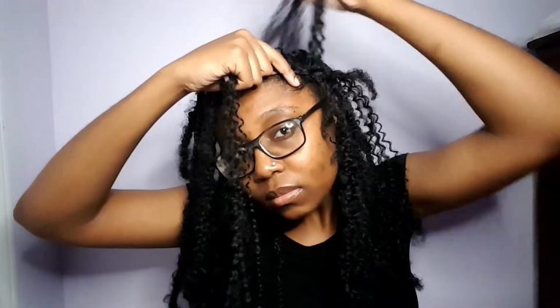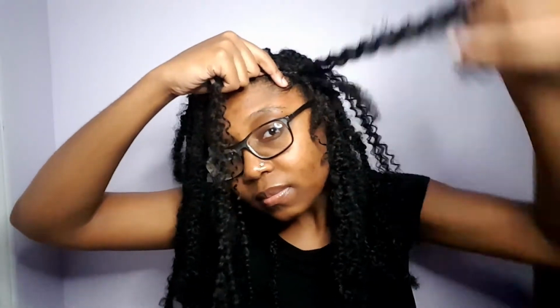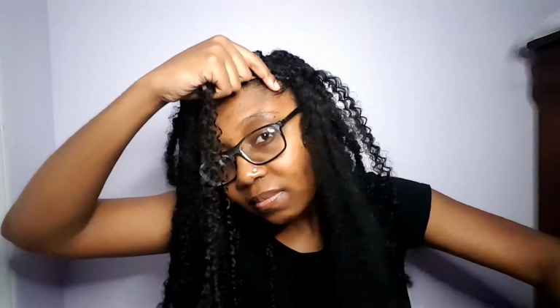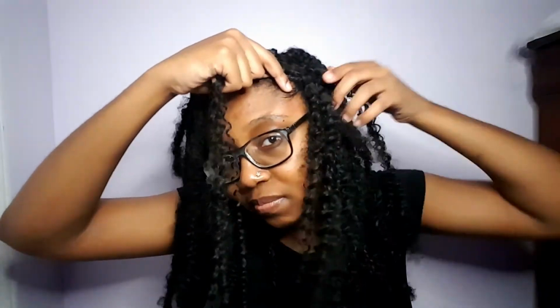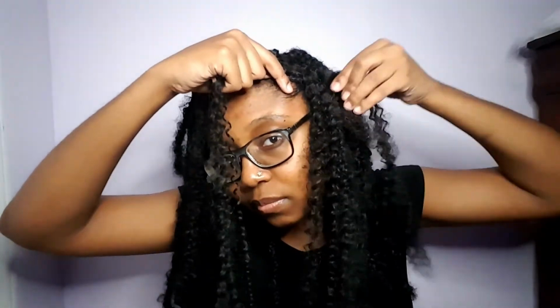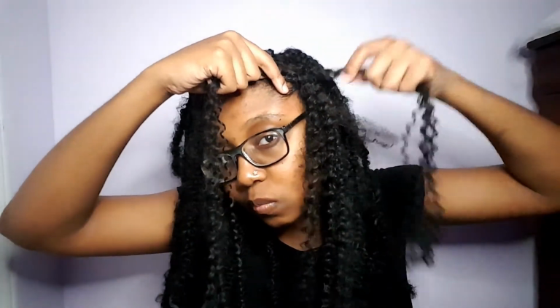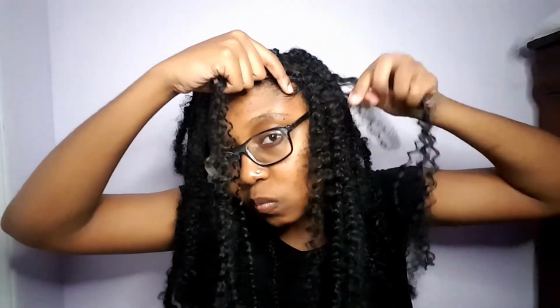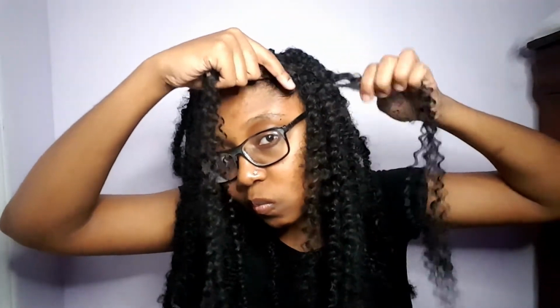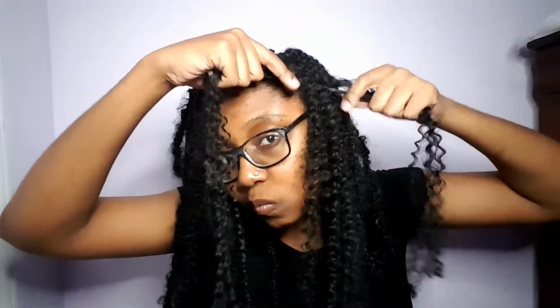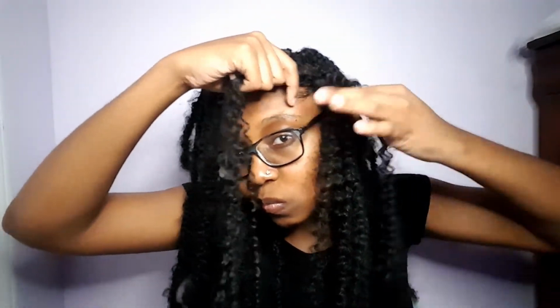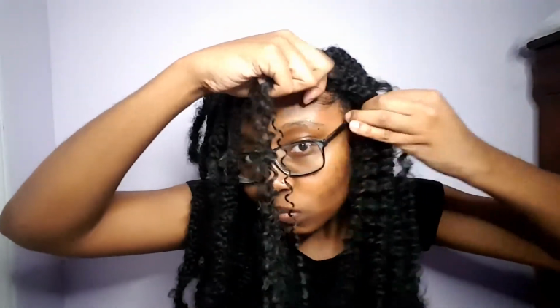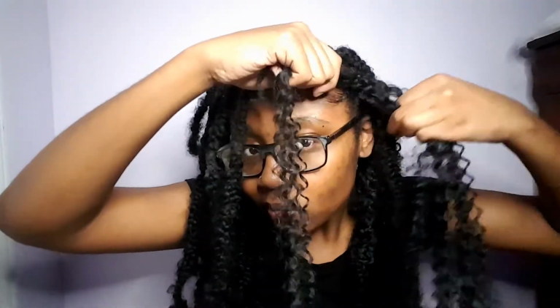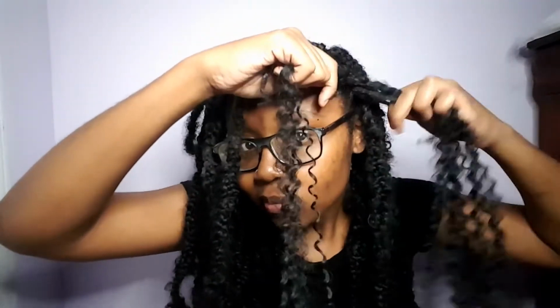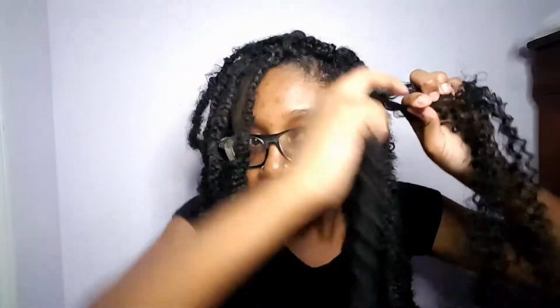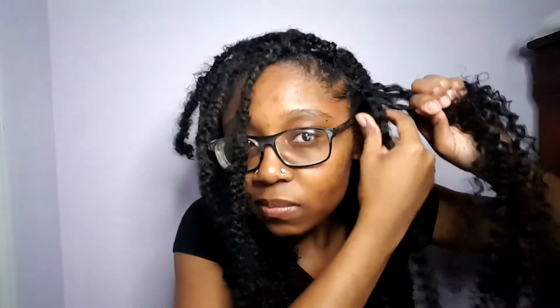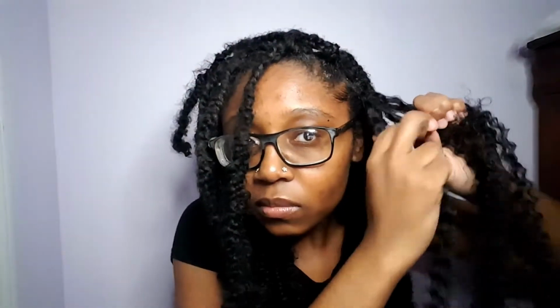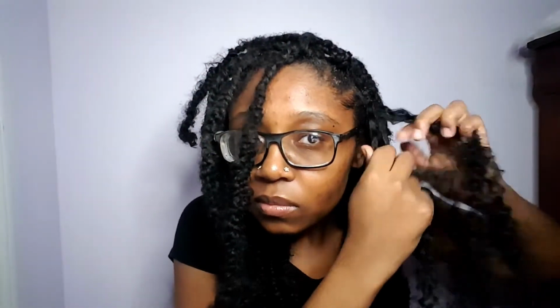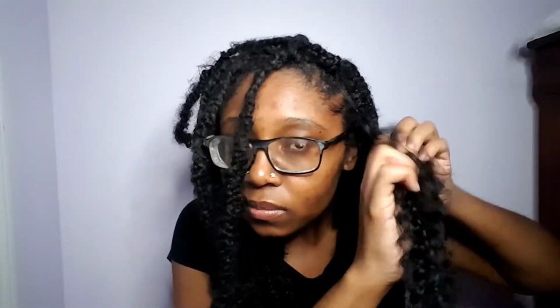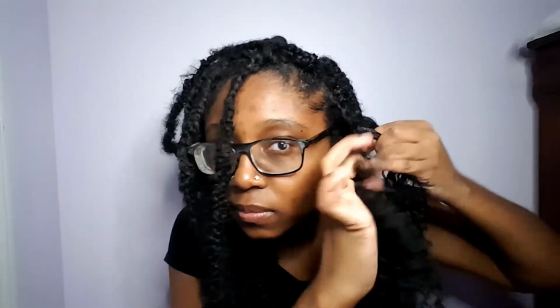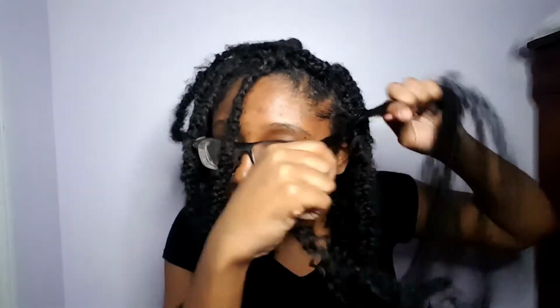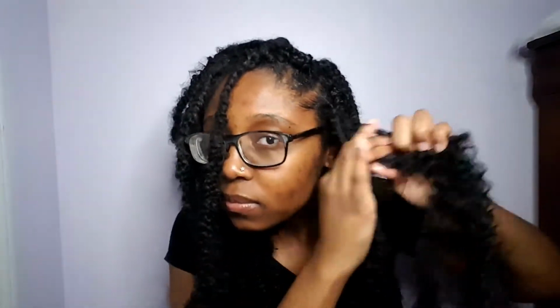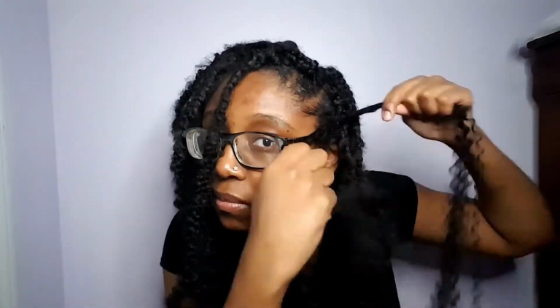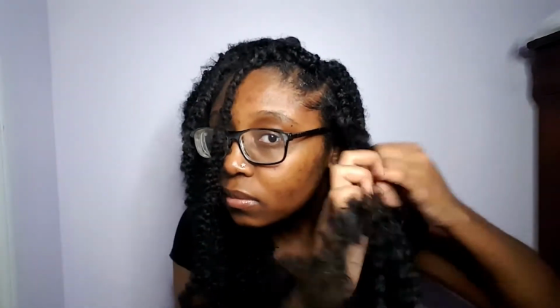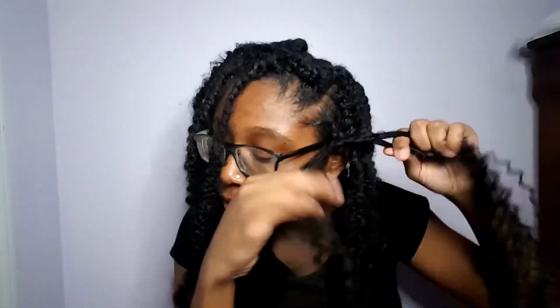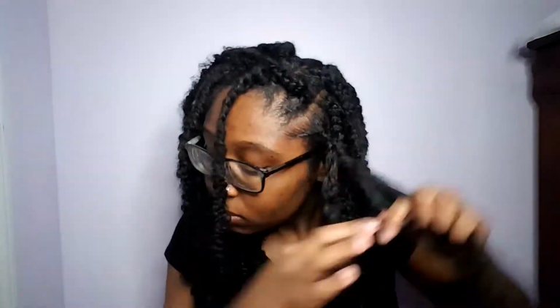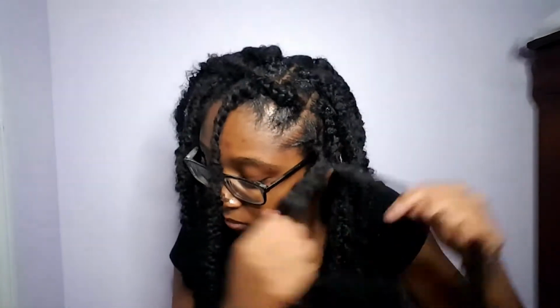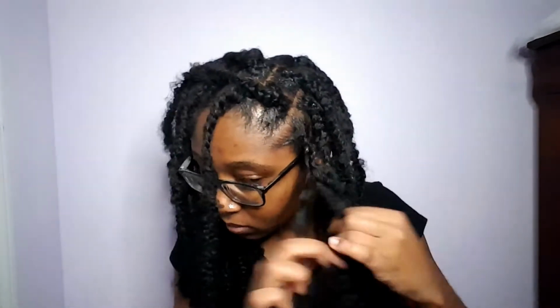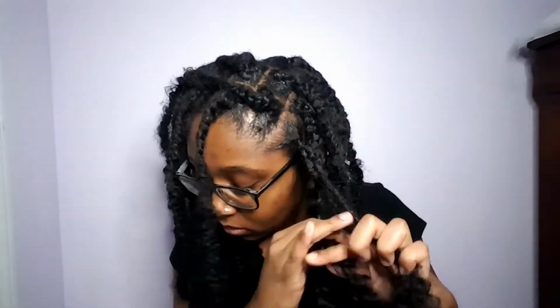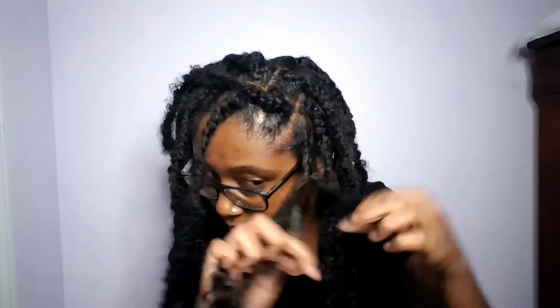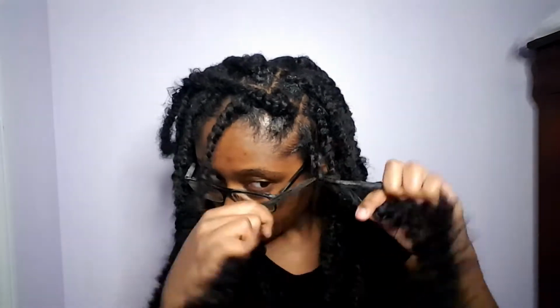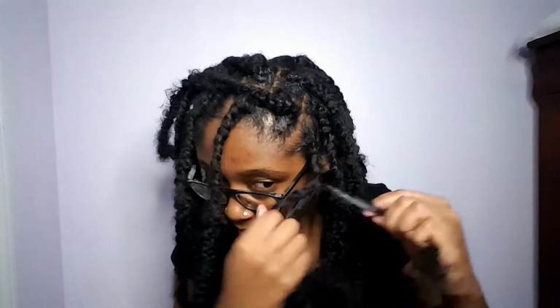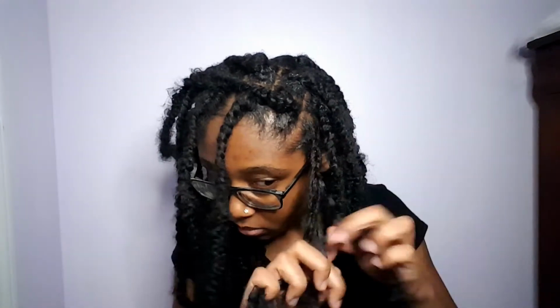The hair is basically going to be in a cross formation, and I'm going to bring those back down and combine them with my hair, and then I'm just going to start braiding.